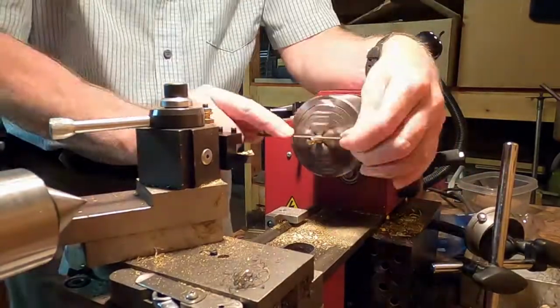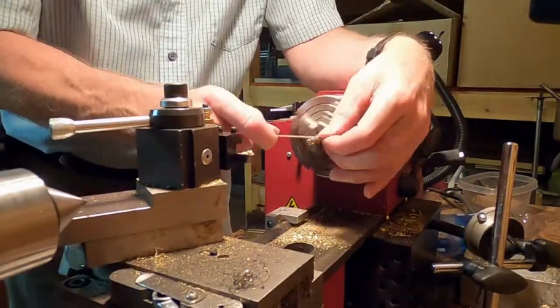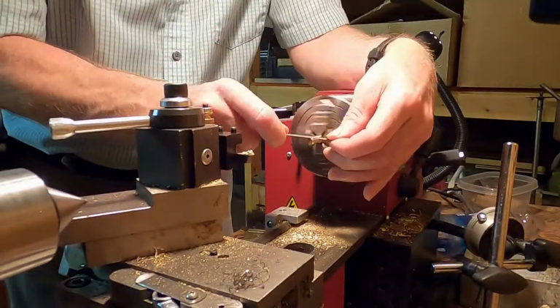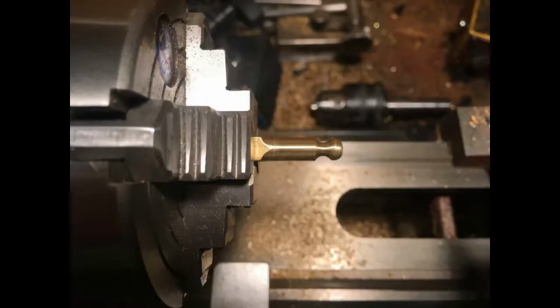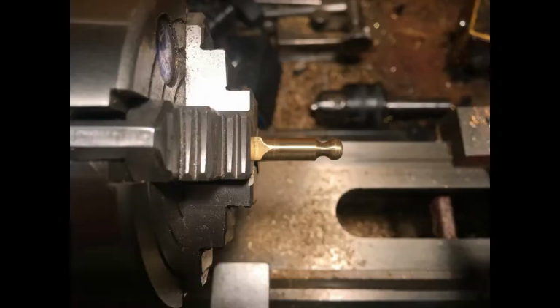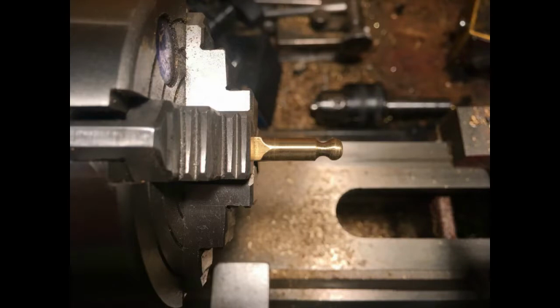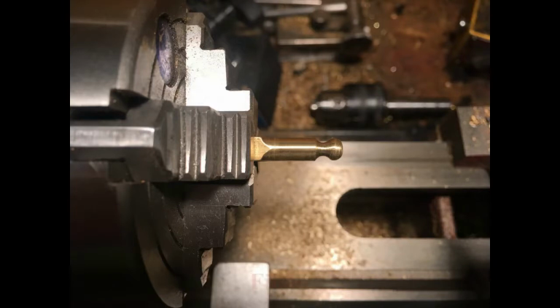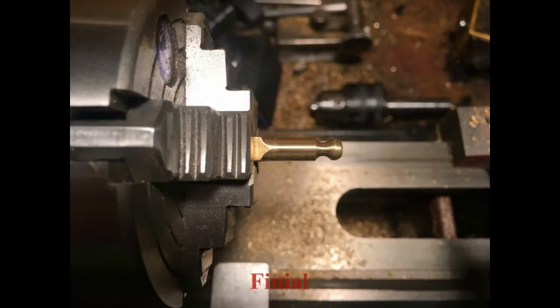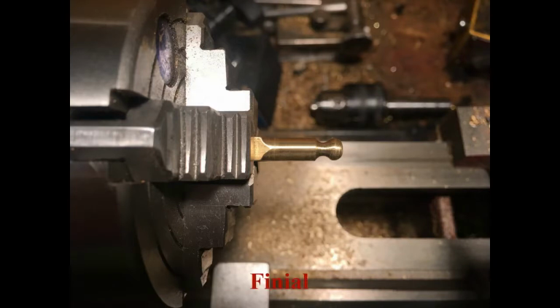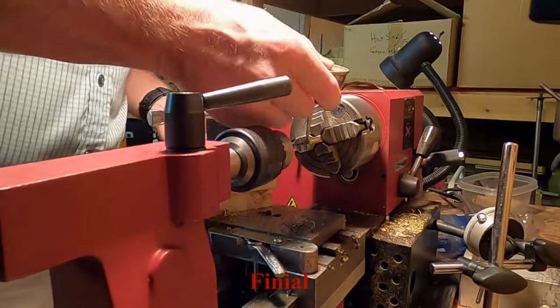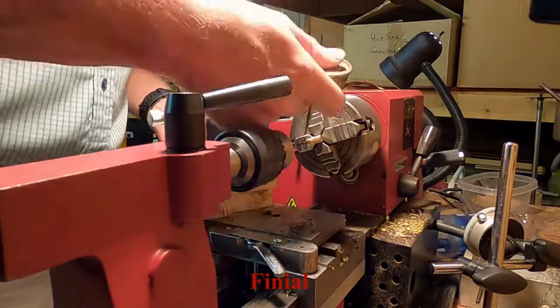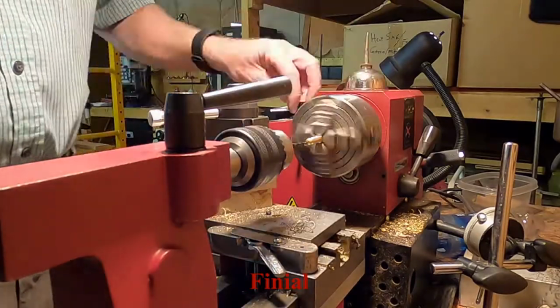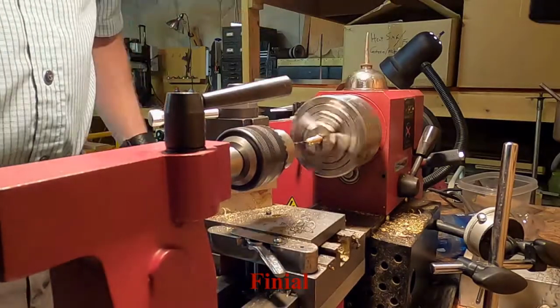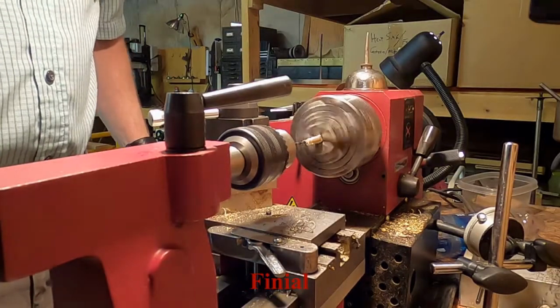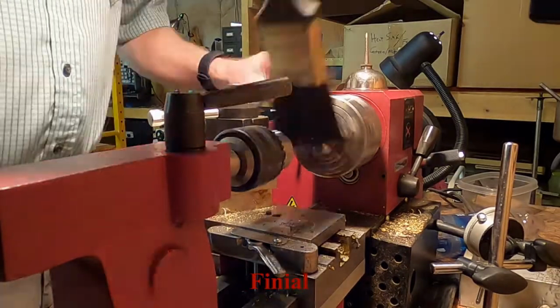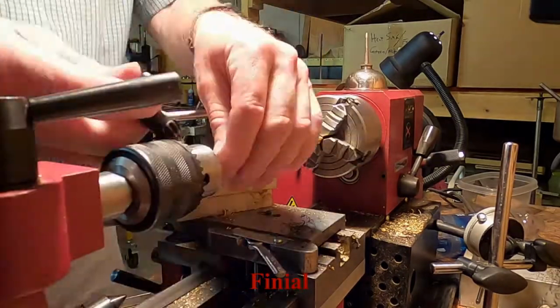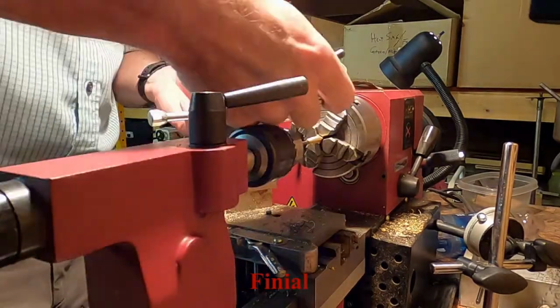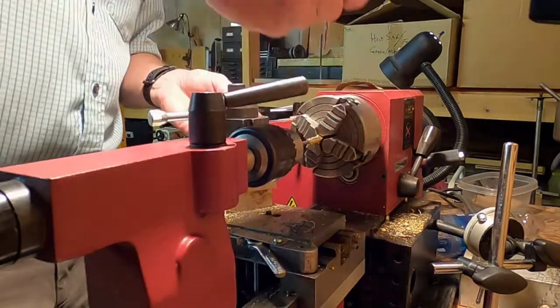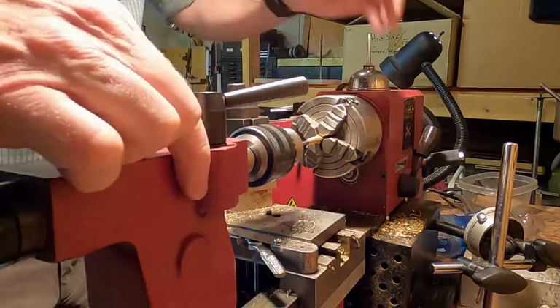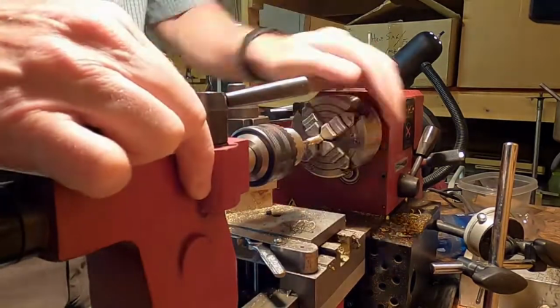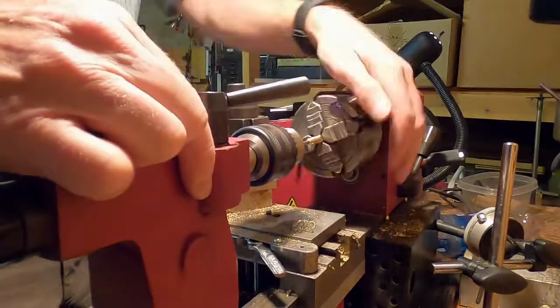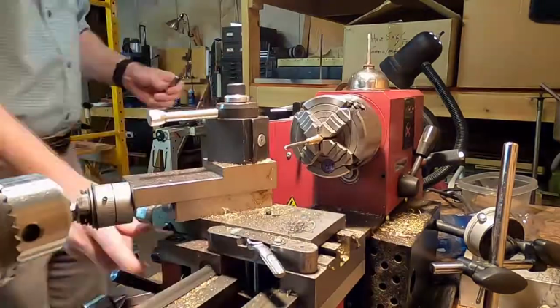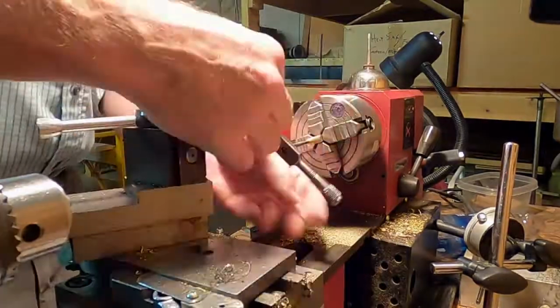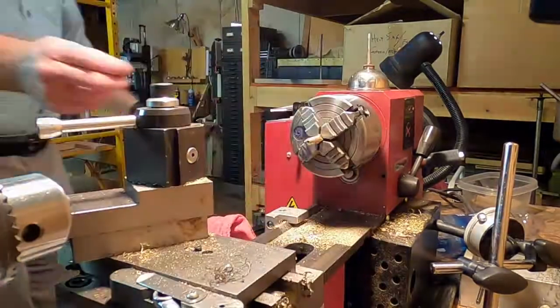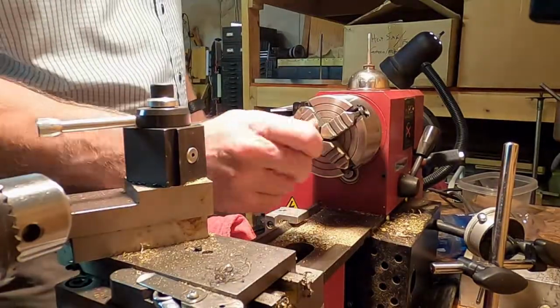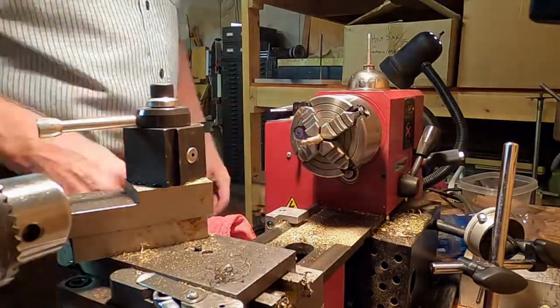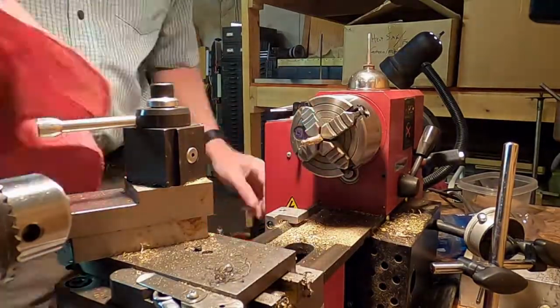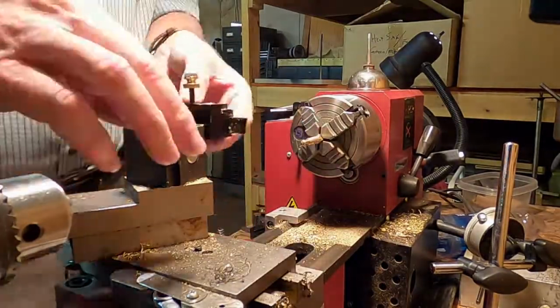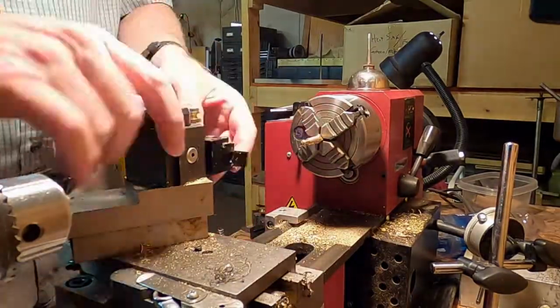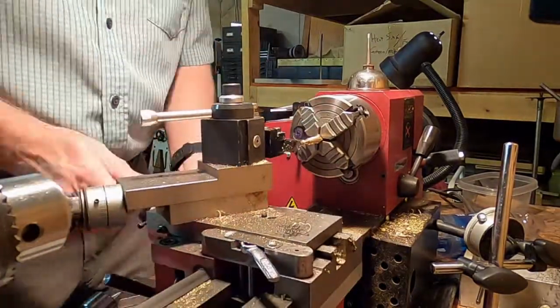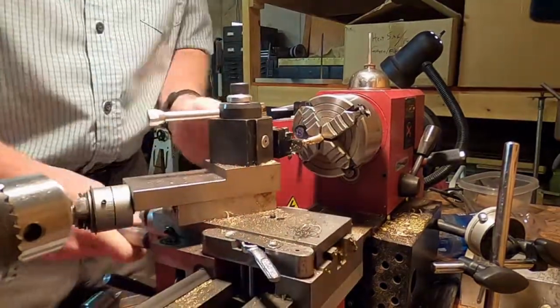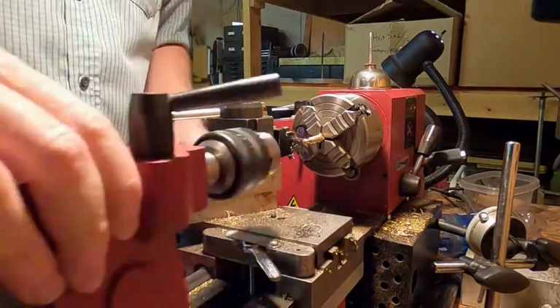The finial itself can be seen here. The other finials were all drilled and tapped to accept a screw. Here the end of the rod is drilled and tapped to accept a number 4-40 brass screw.